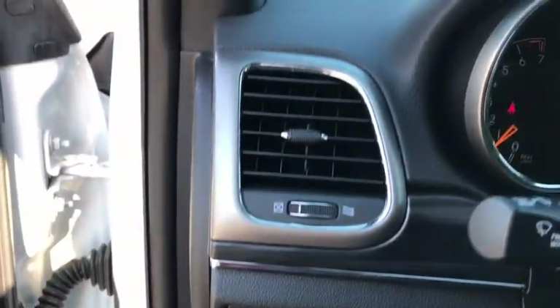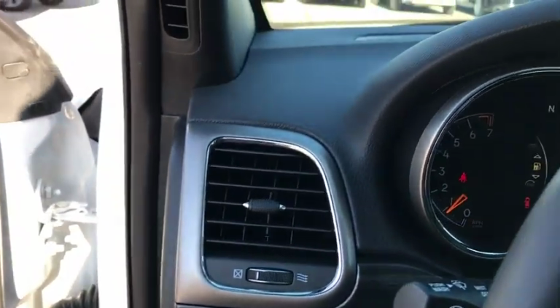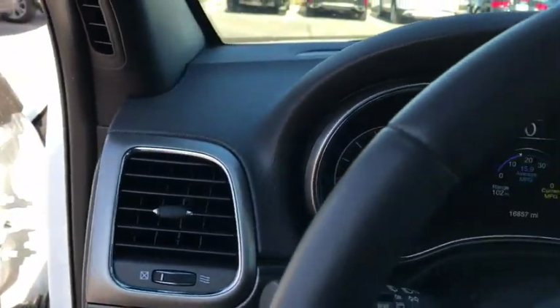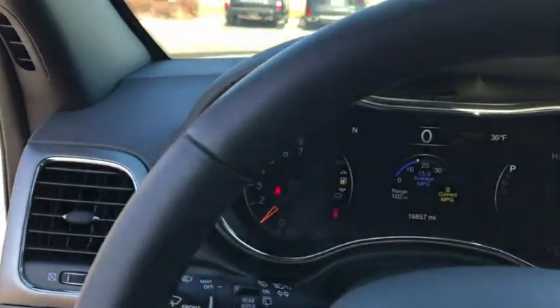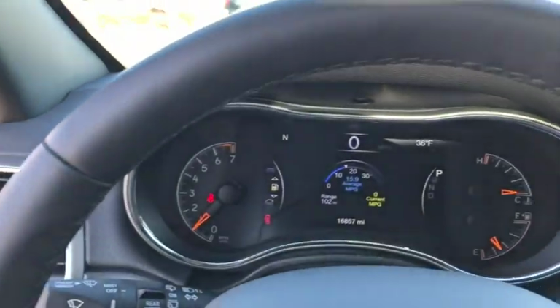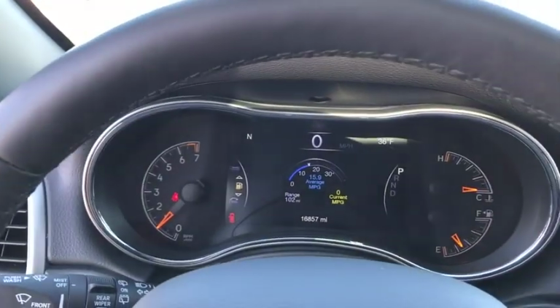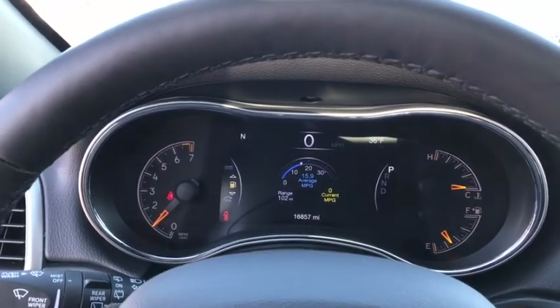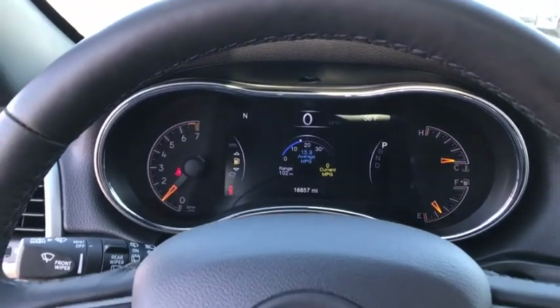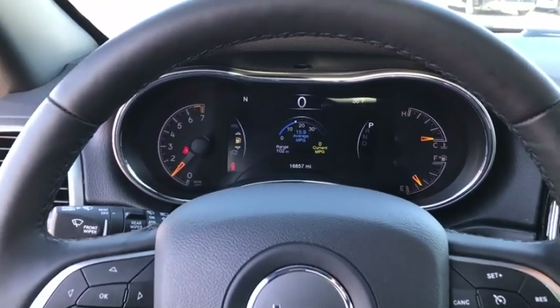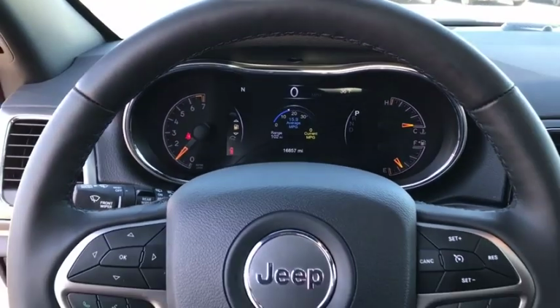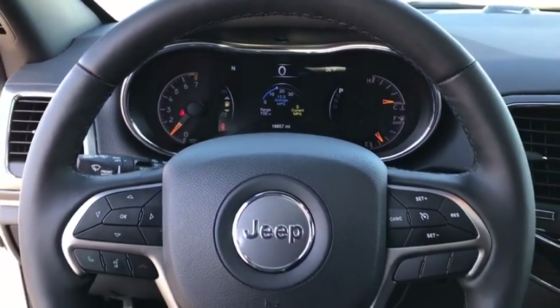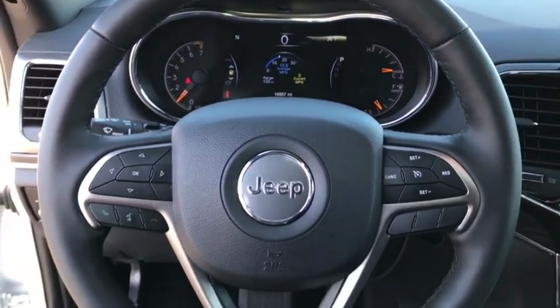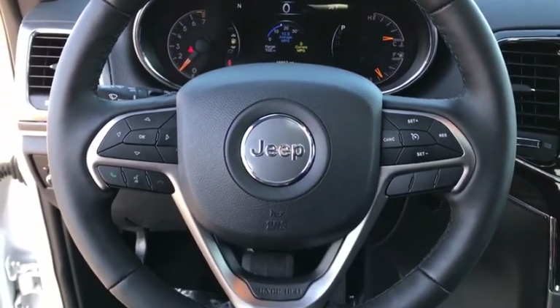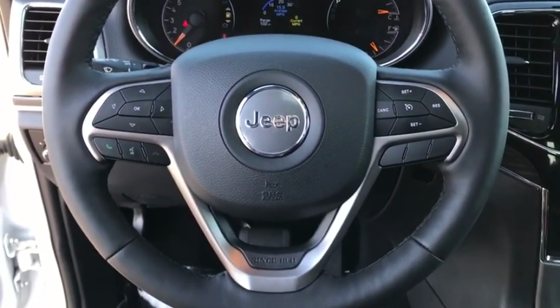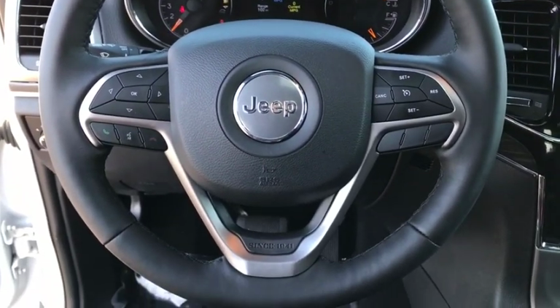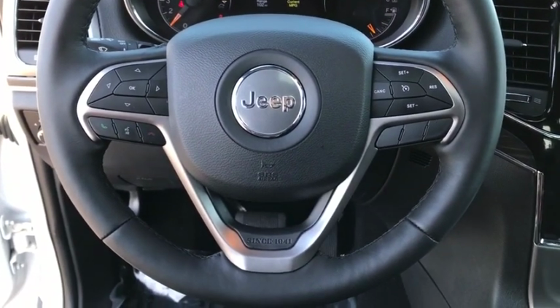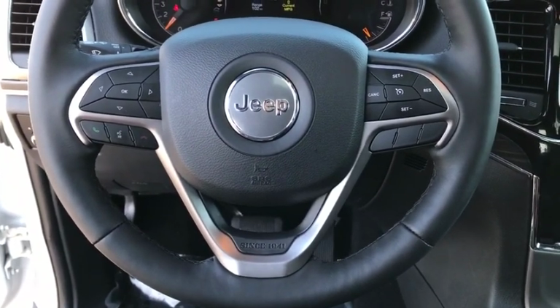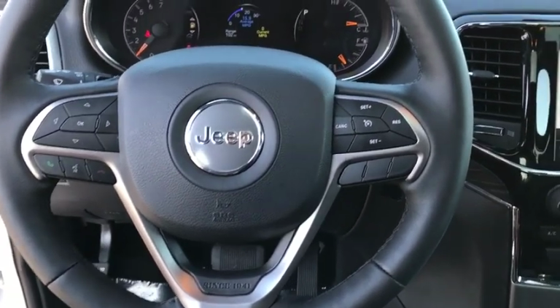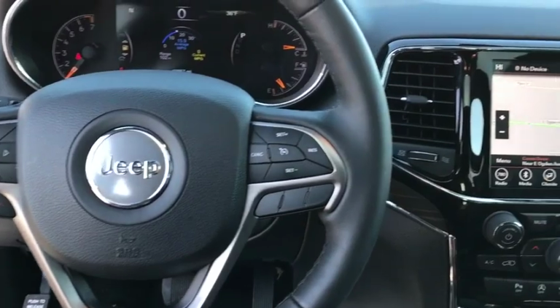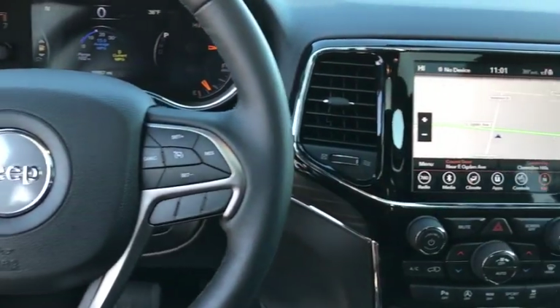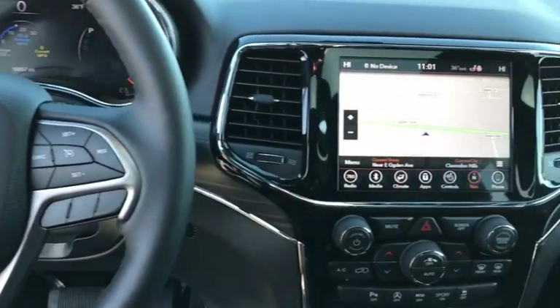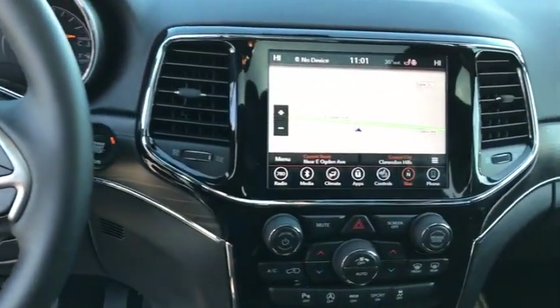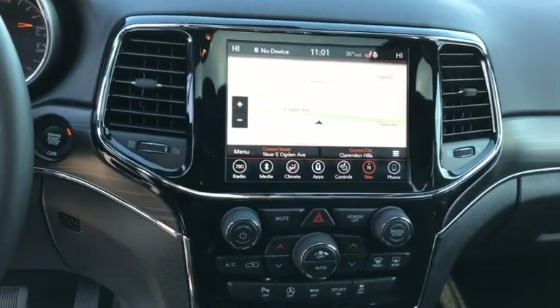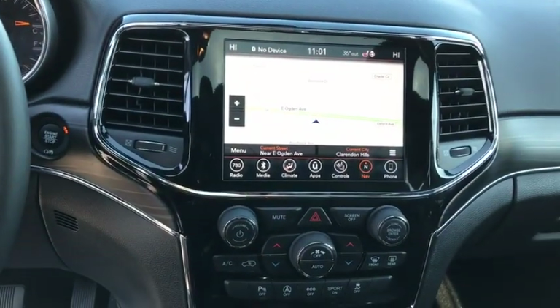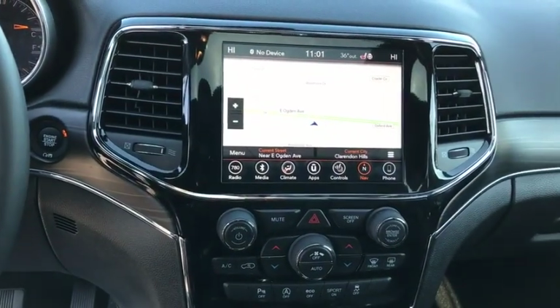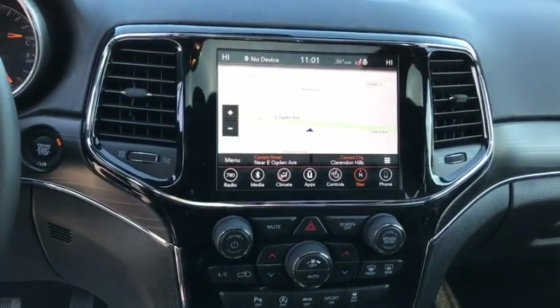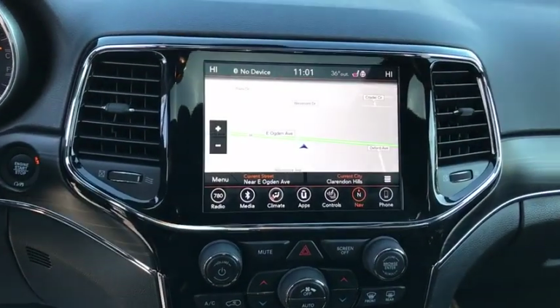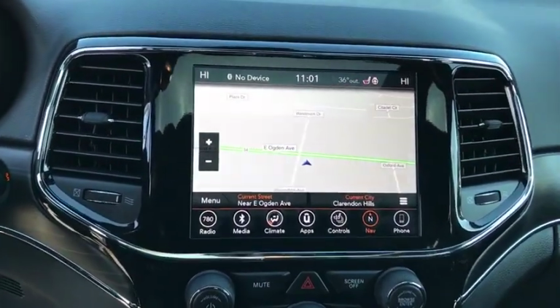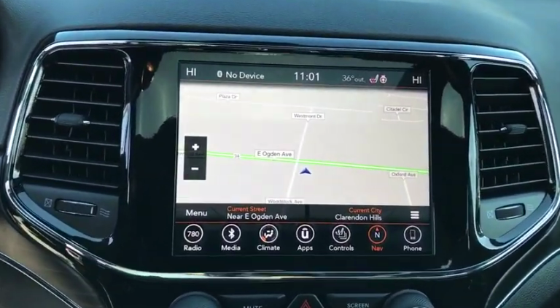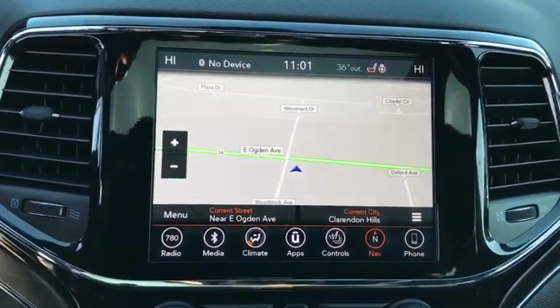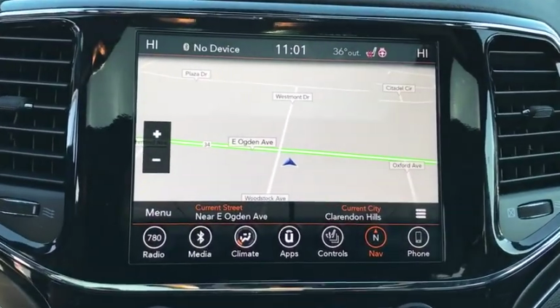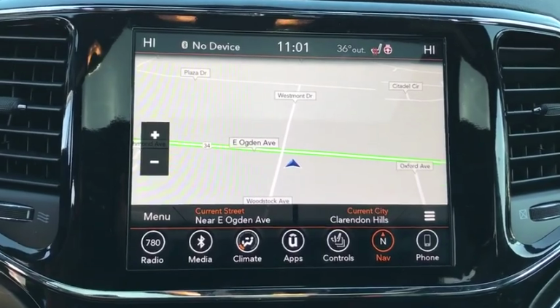Universal garage door opener, power windows, electronic stability control, fog lights, security system, rear window defroster, compass, heated steering wheel, heated front seats, trip computer, luxury group 2.